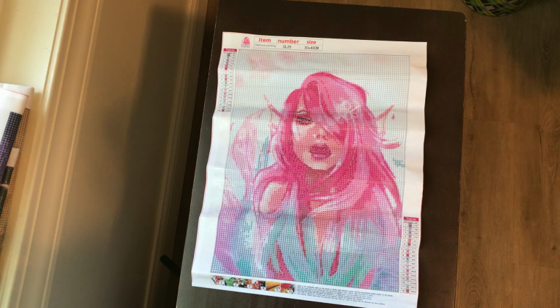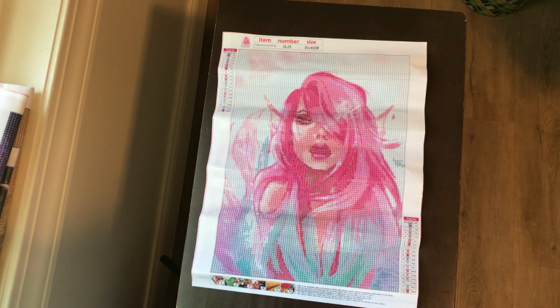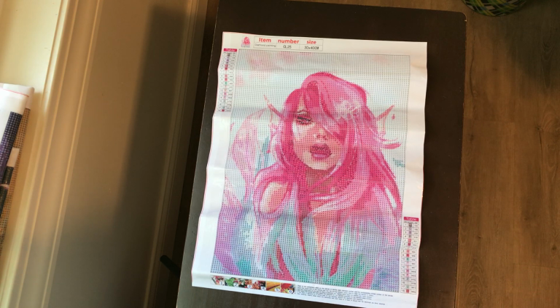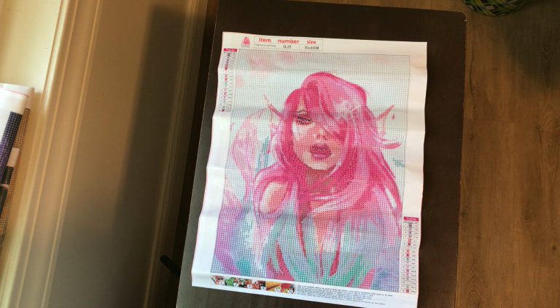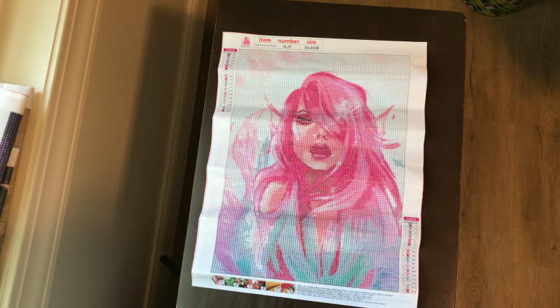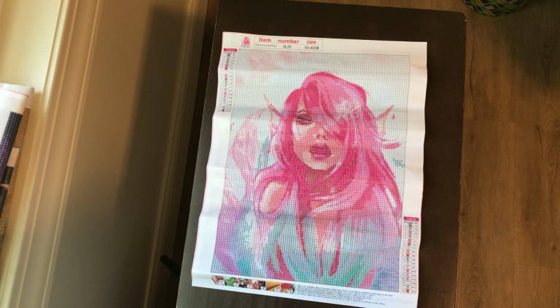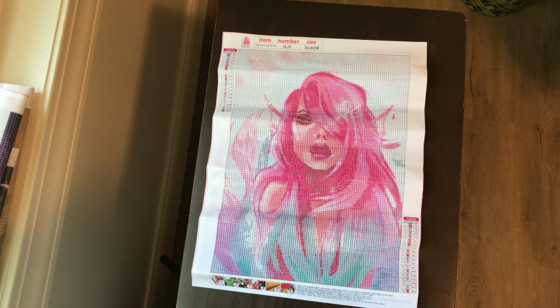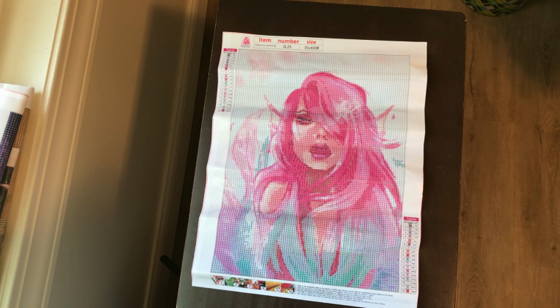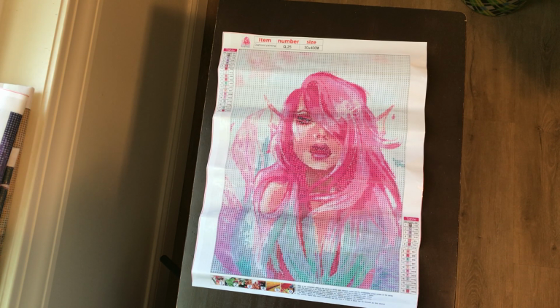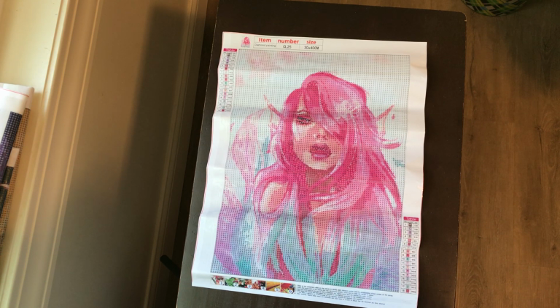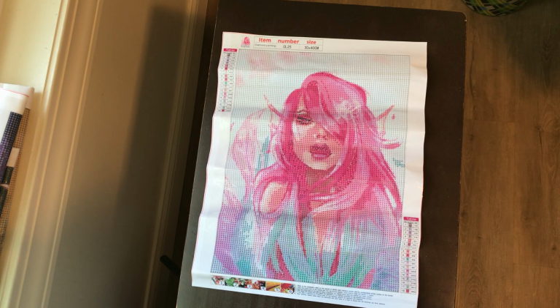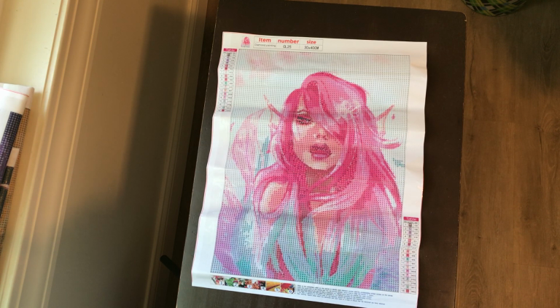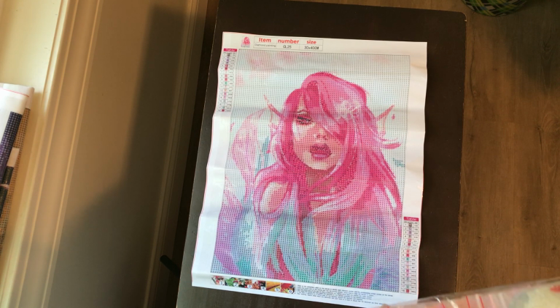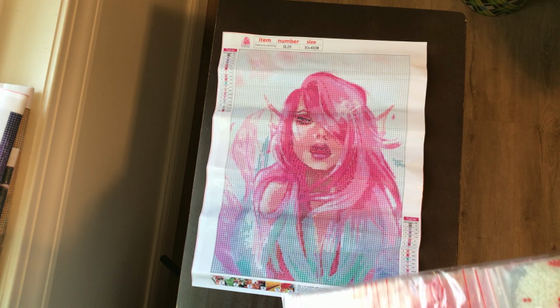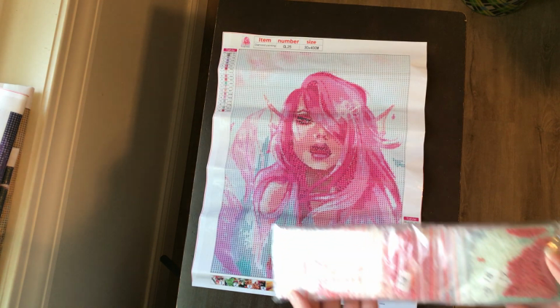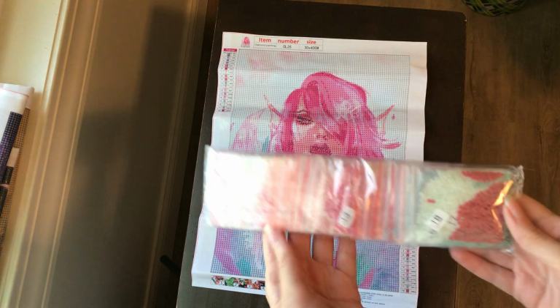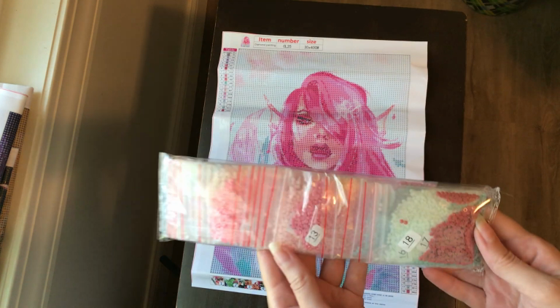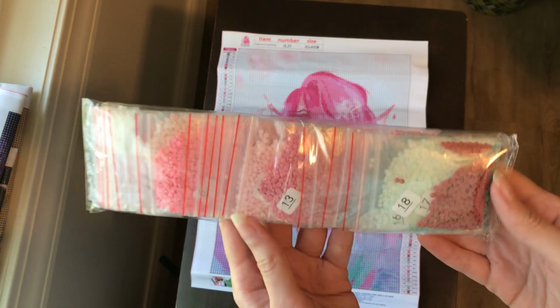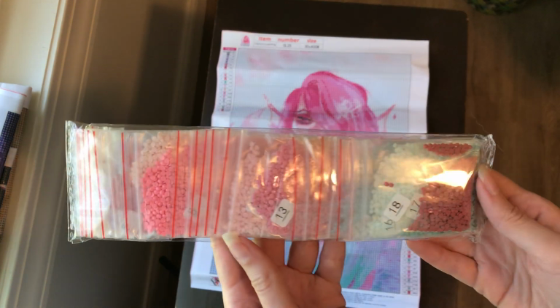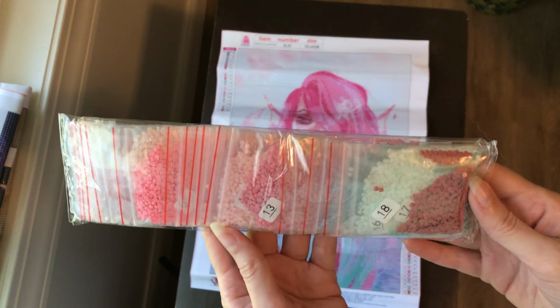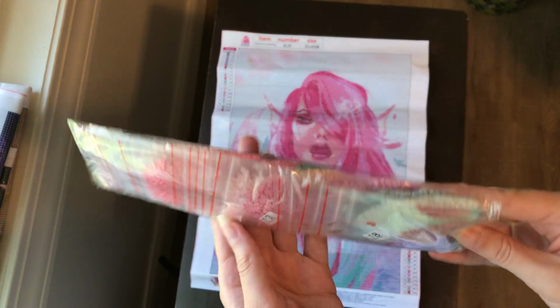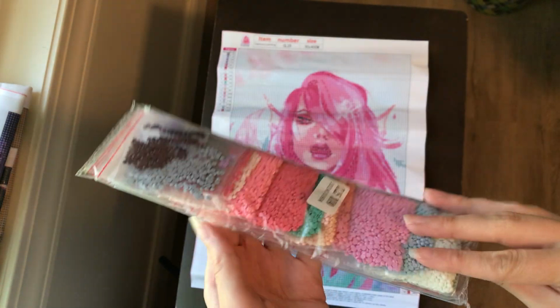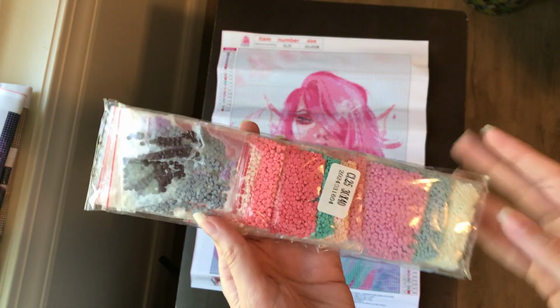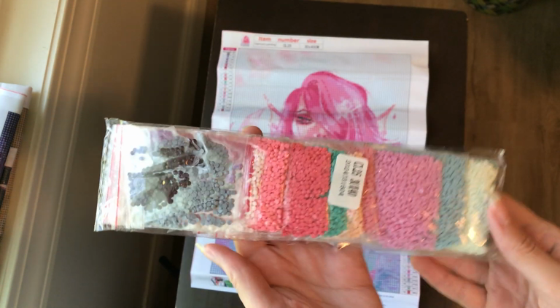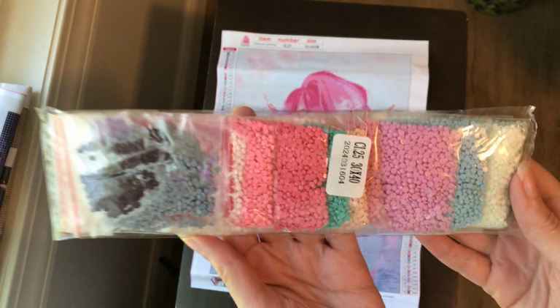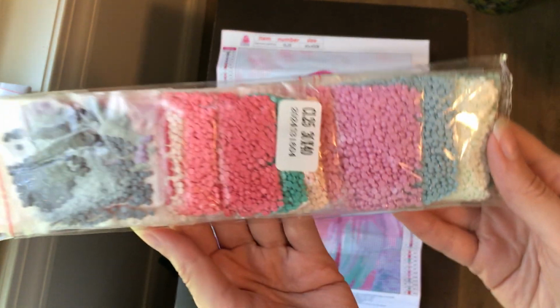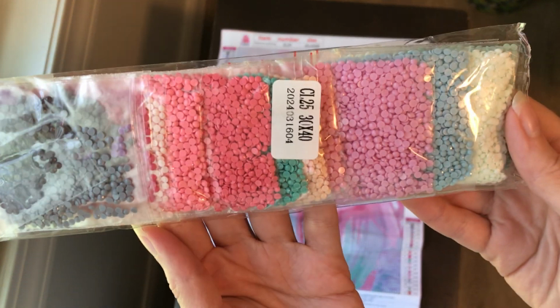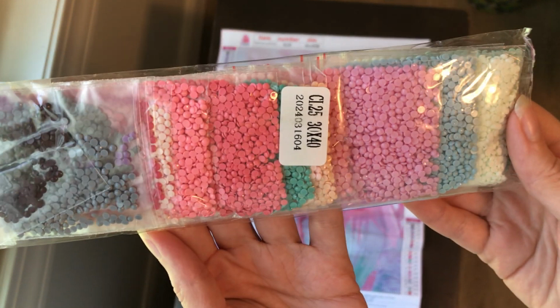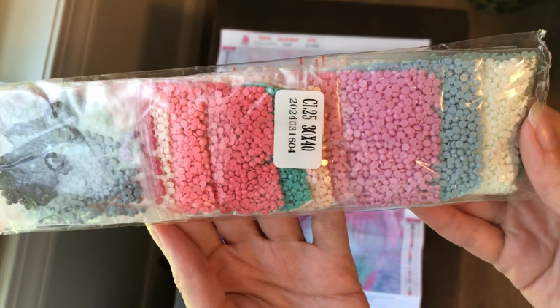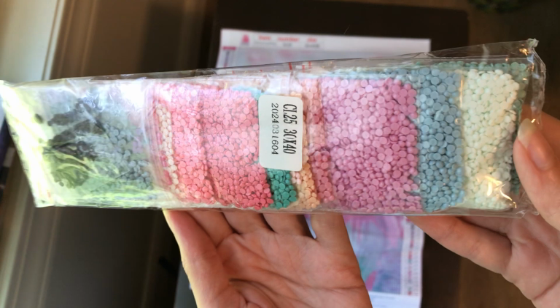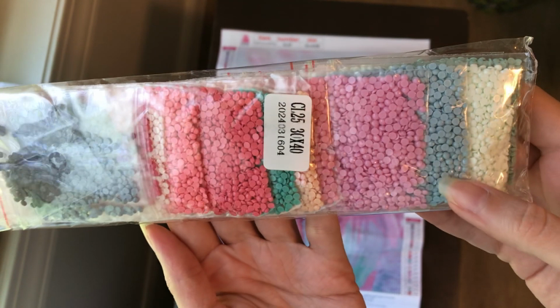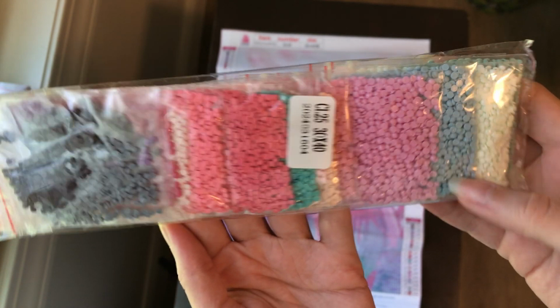Hi, welcome back to my channel. Today I have a Temu haul. Here are the colors — beautiful pink, beautiful blue.